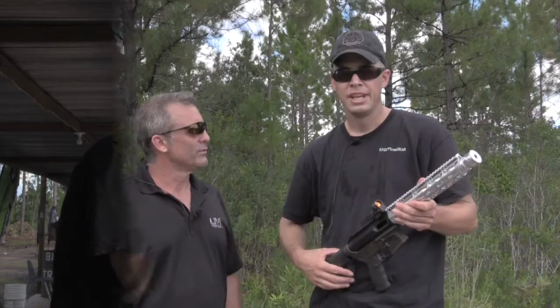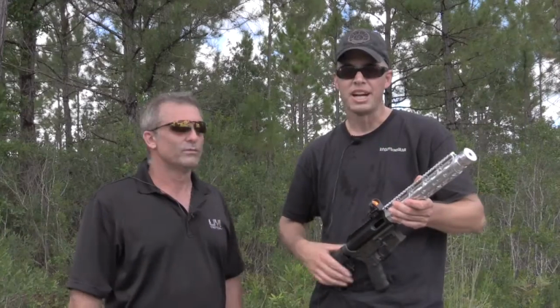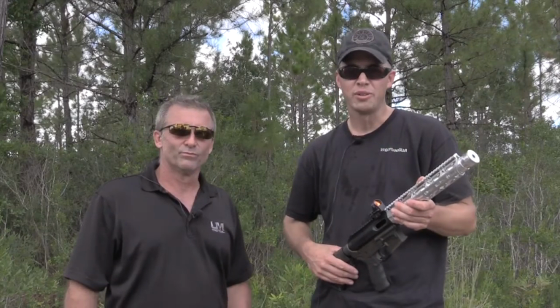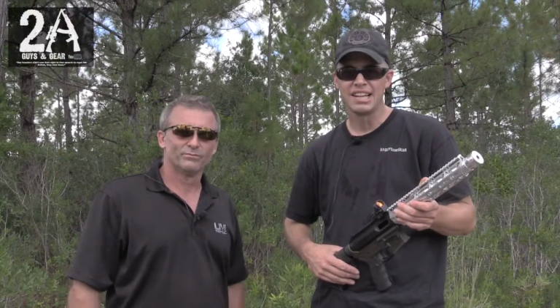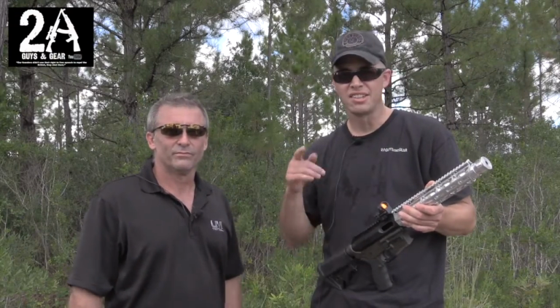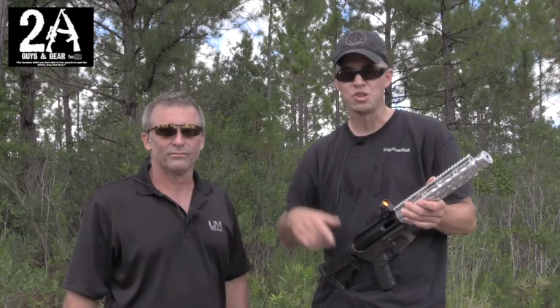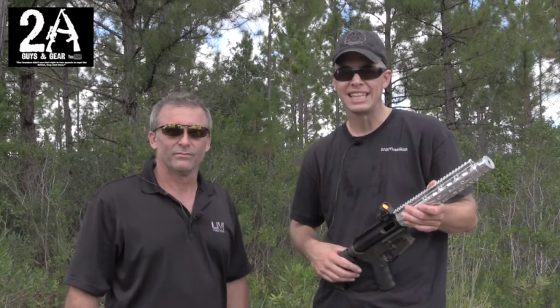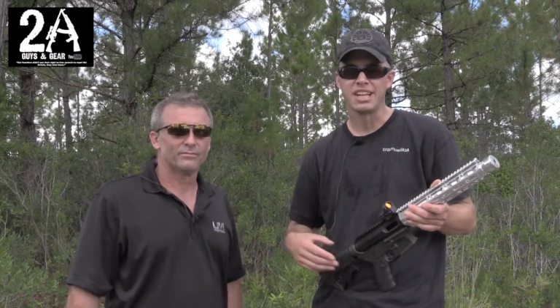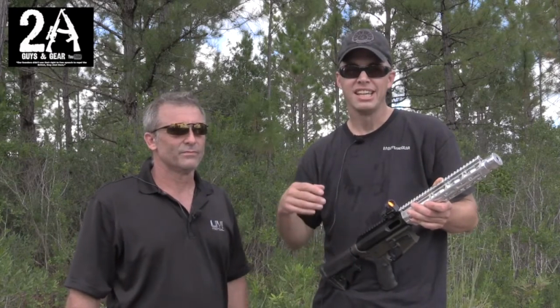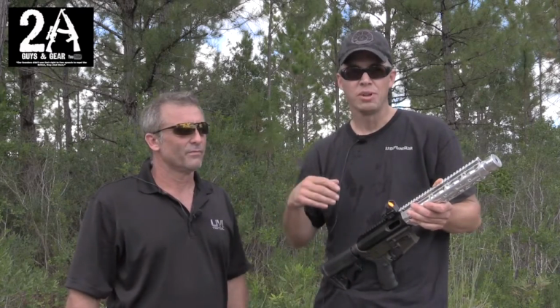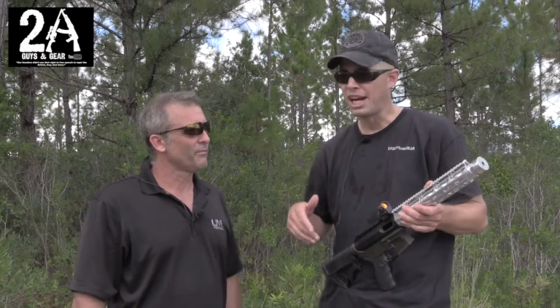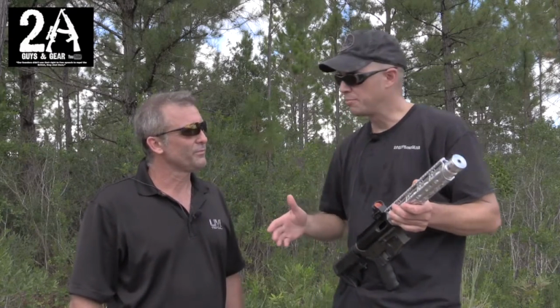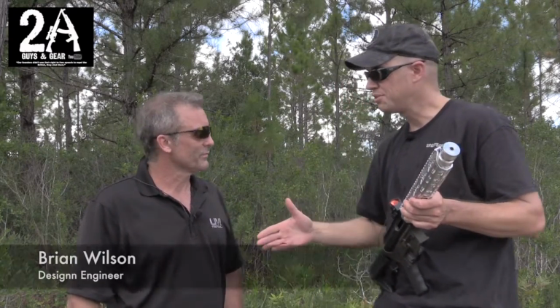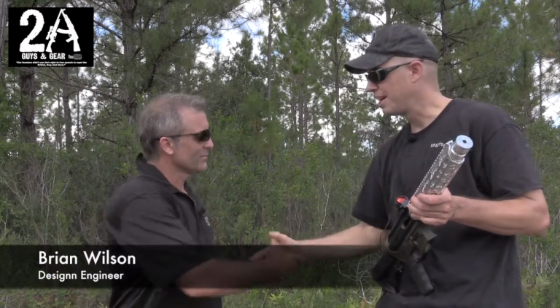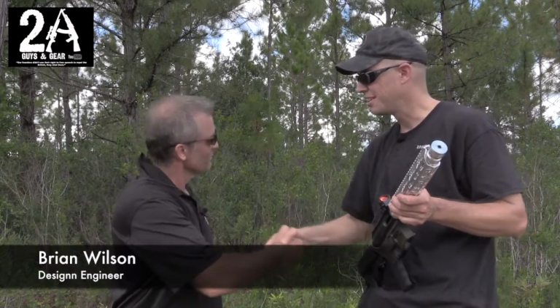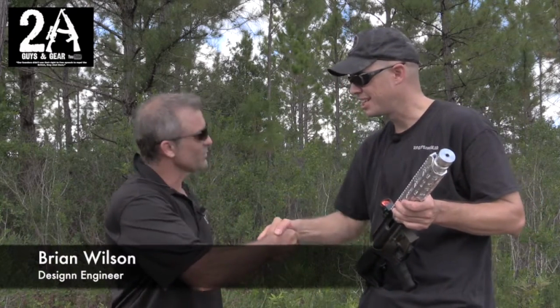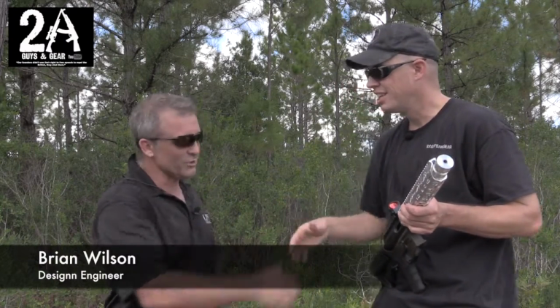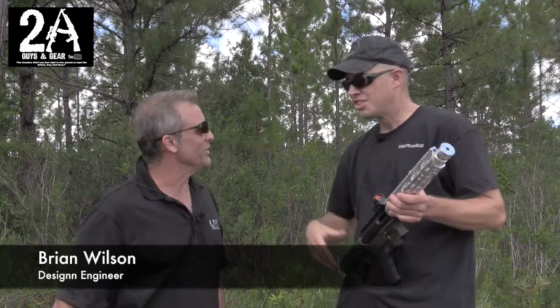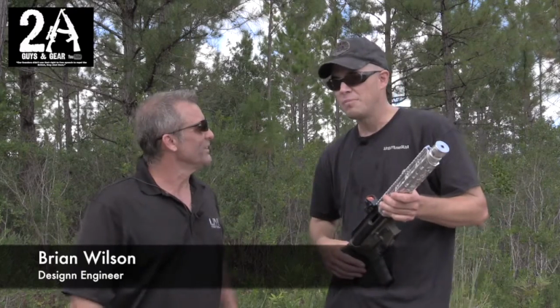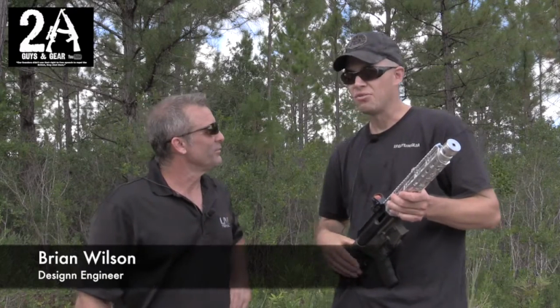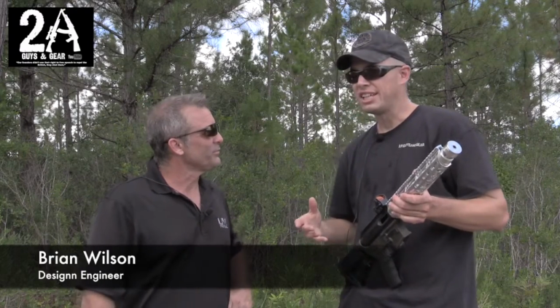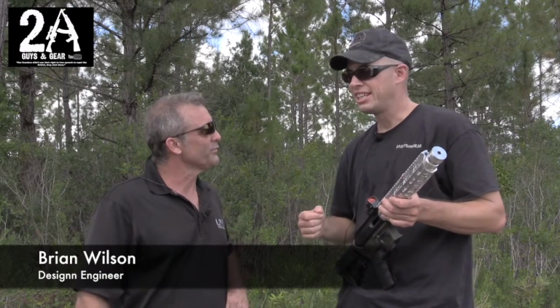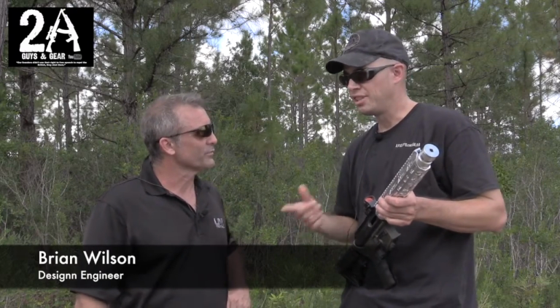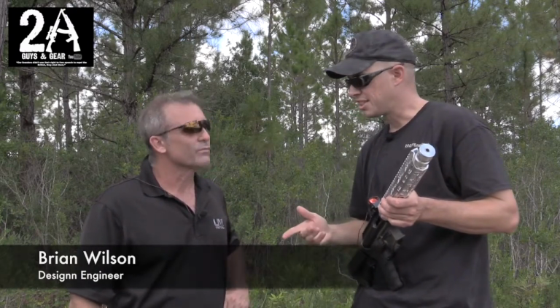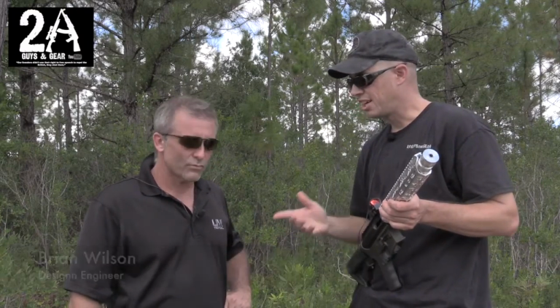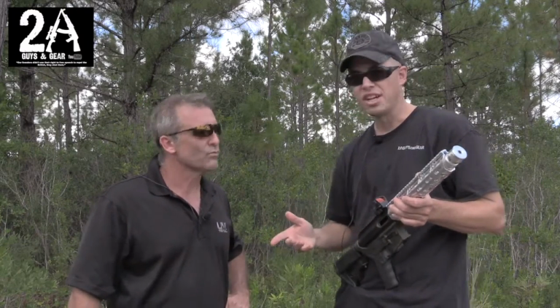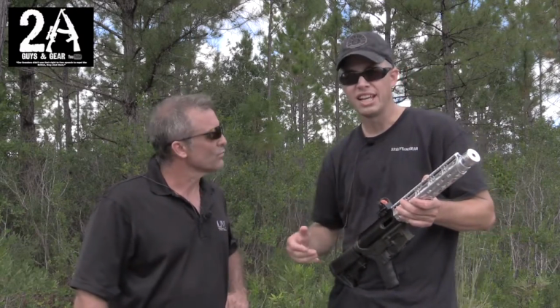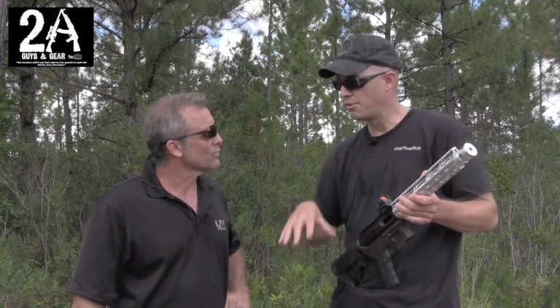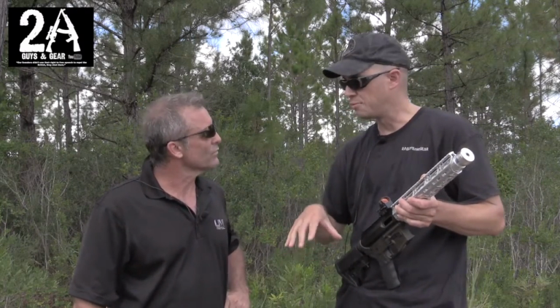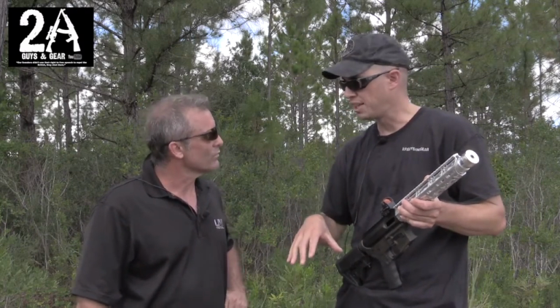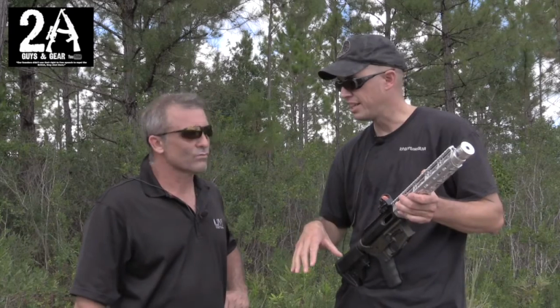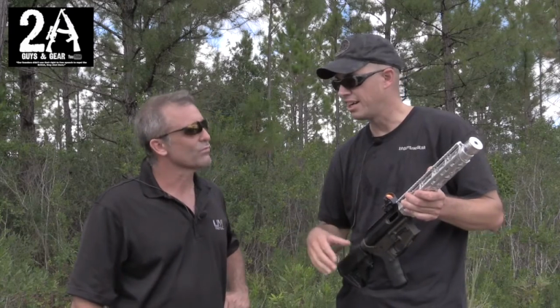Hey, it's Brian and Shawn with 2A Guys in Gear. Shawn's behind the camera today and we are with Brian from UM Tactical. Brian, nice to see you. Good seeing you. So we met originally at the 2016 NRA show and now we're here at the Big Three East event in Daytona, Florida.